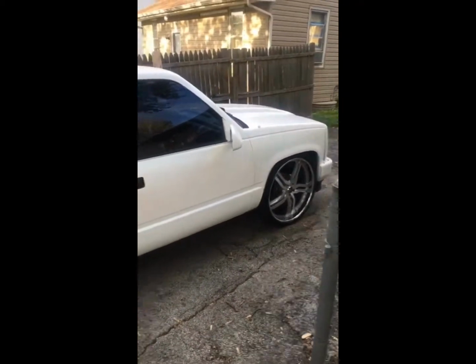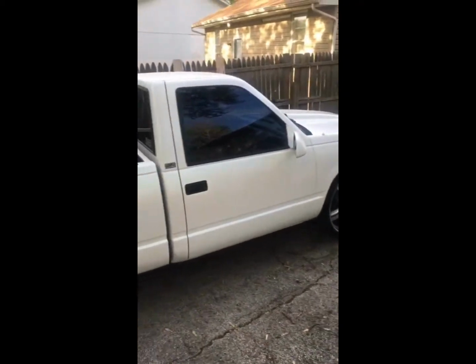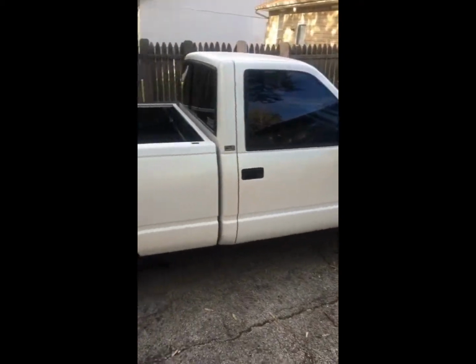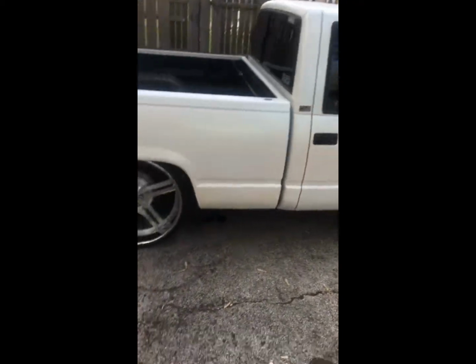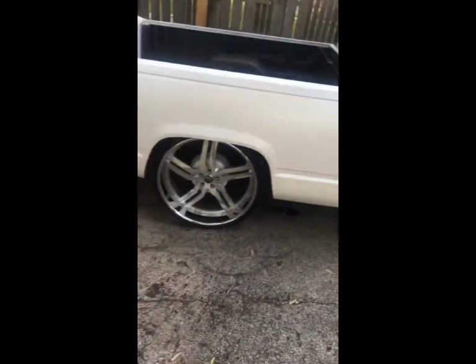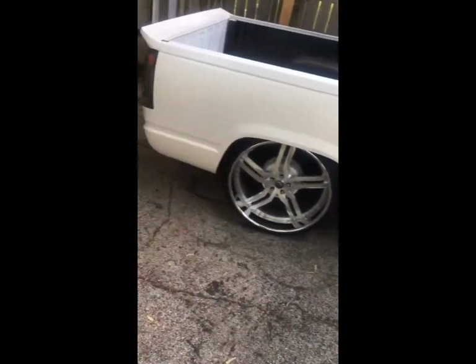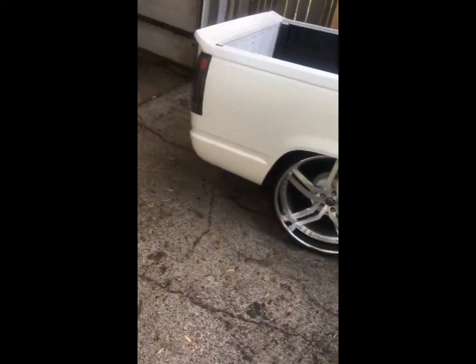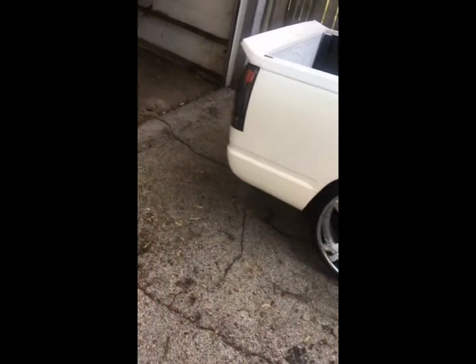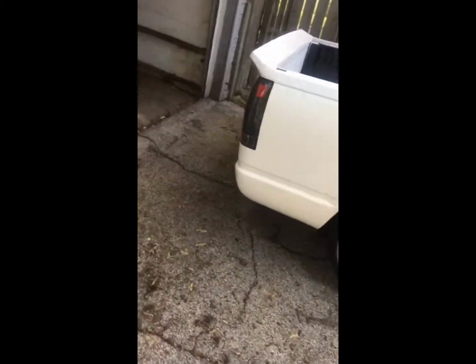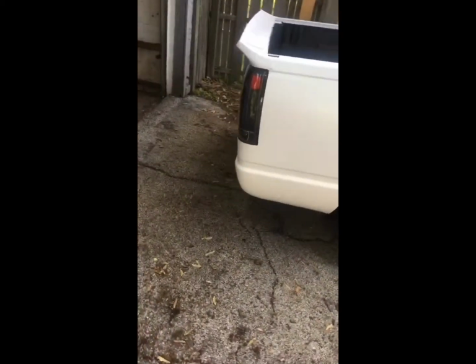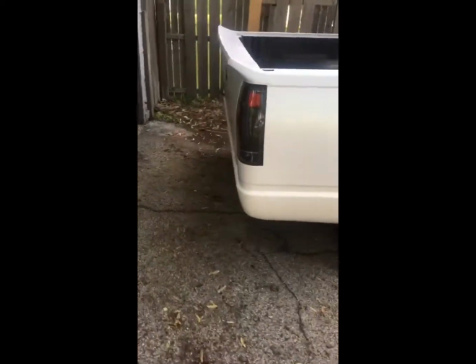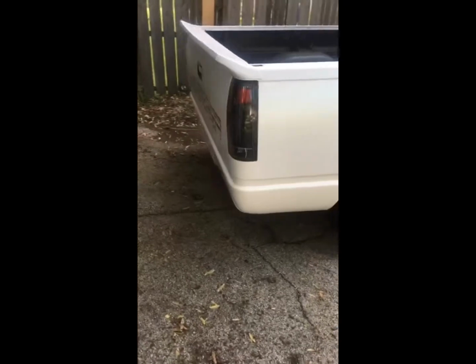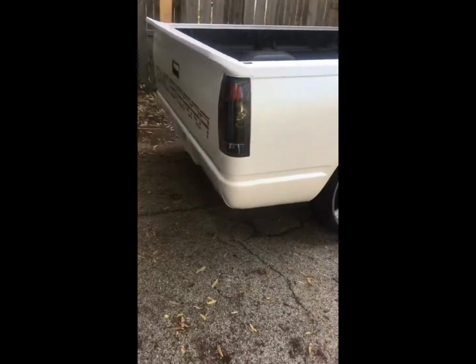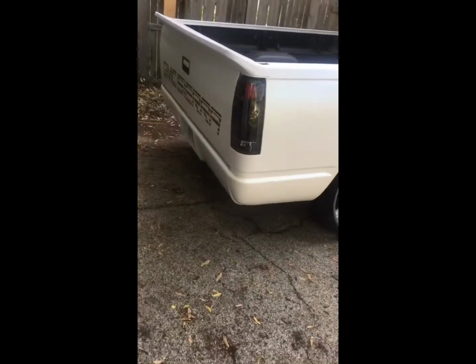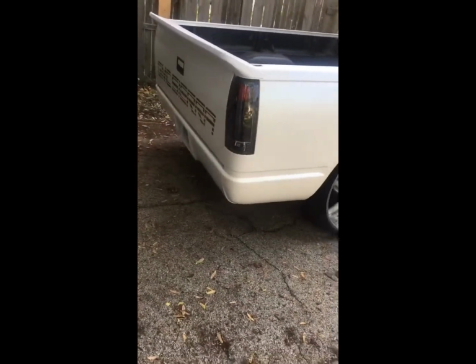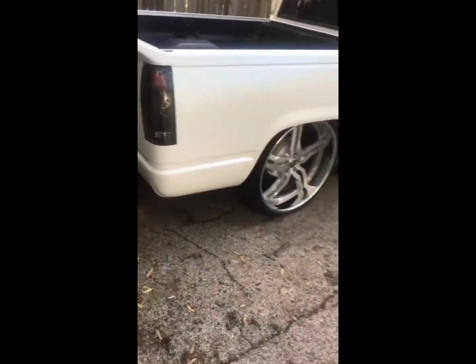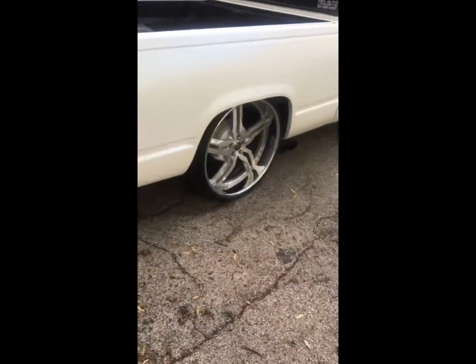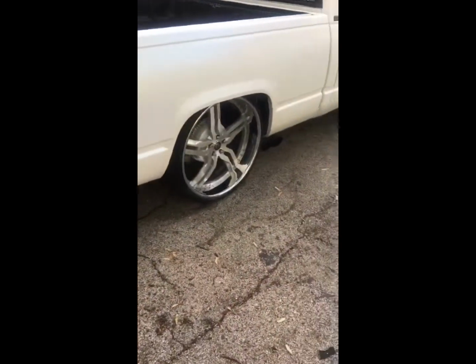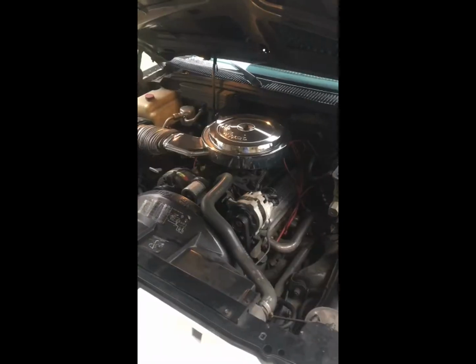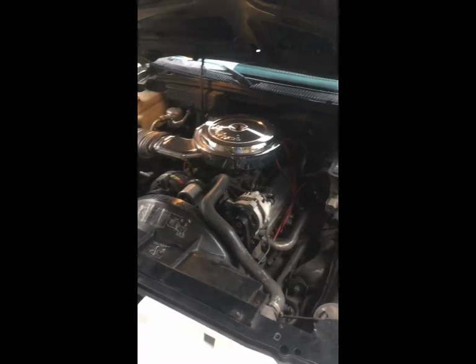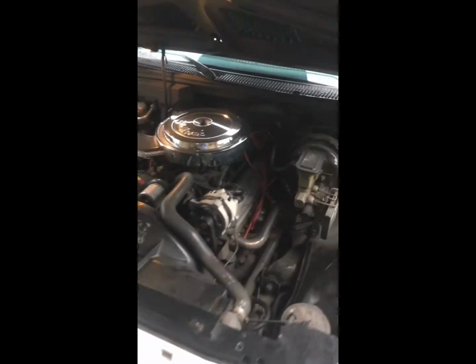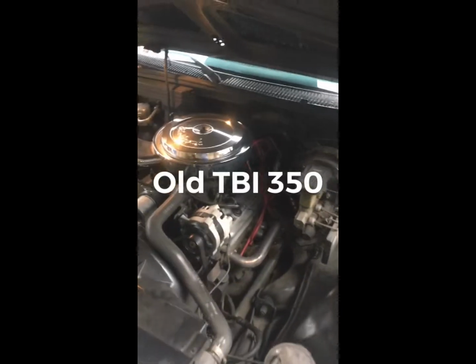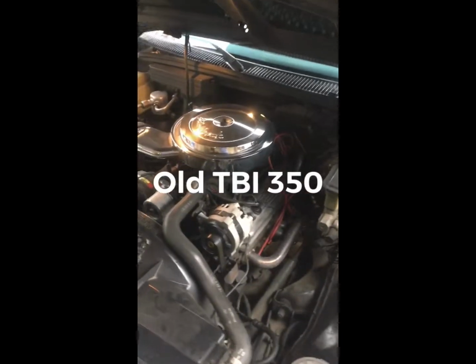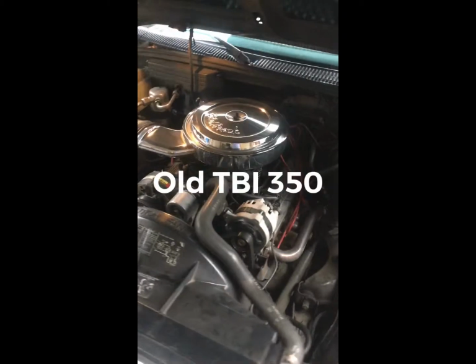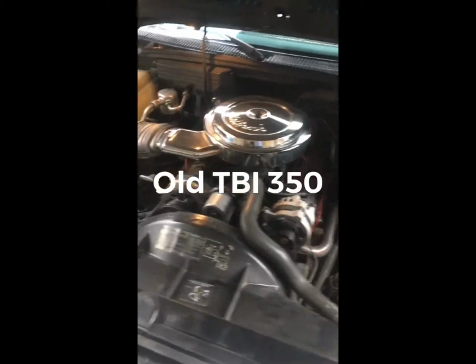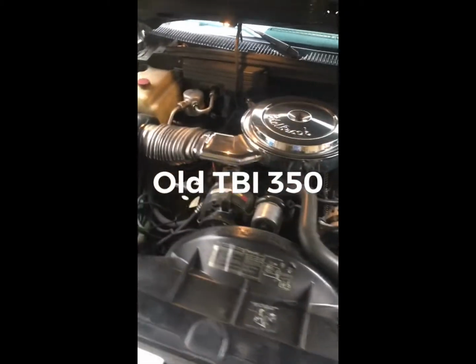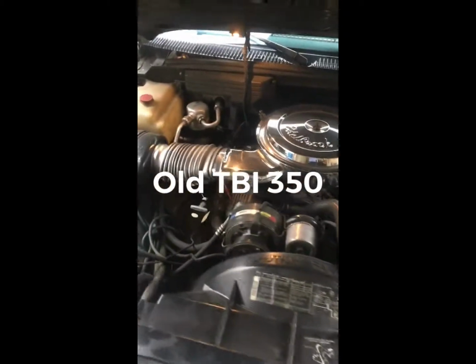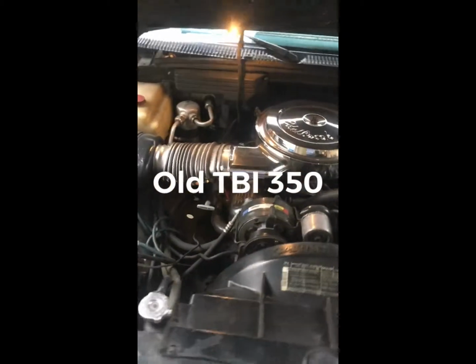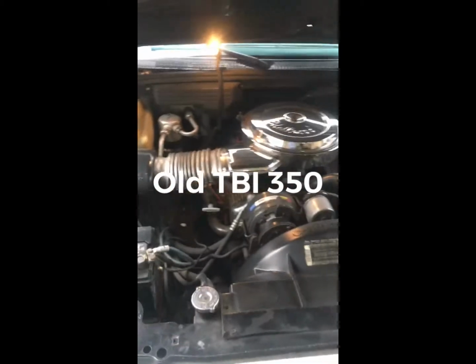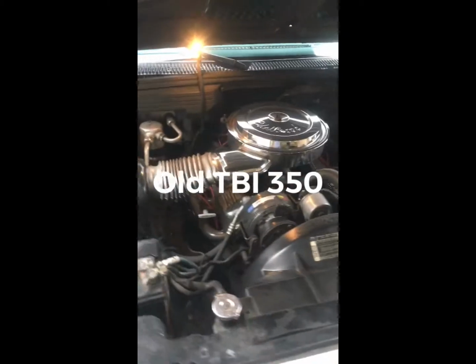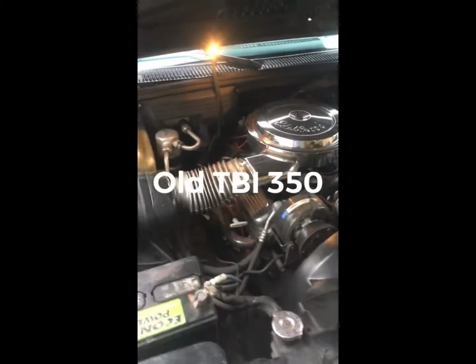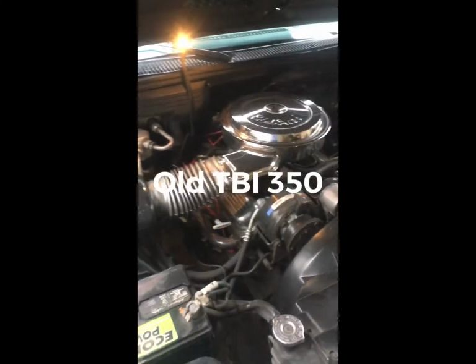89 GMC C1500. Got a small block 350 with a mild cam. It runs good — good truck, real reliable. It just don't have no power. So we're going LS.